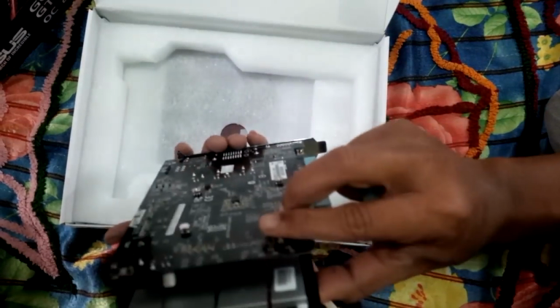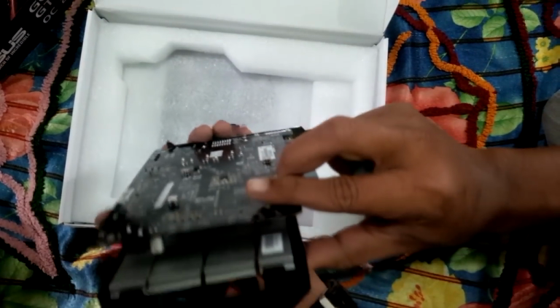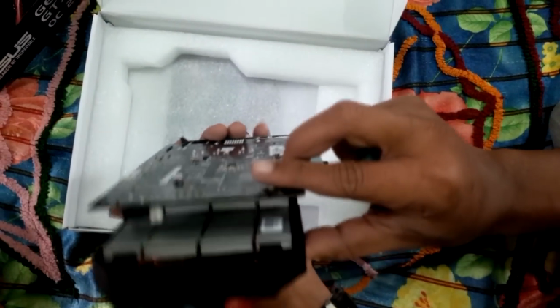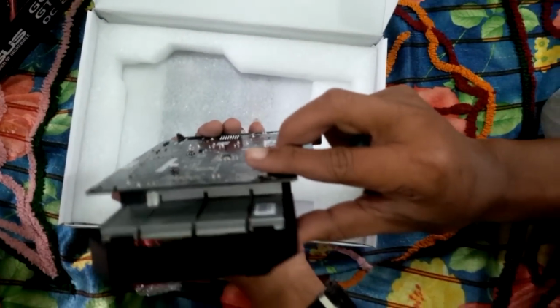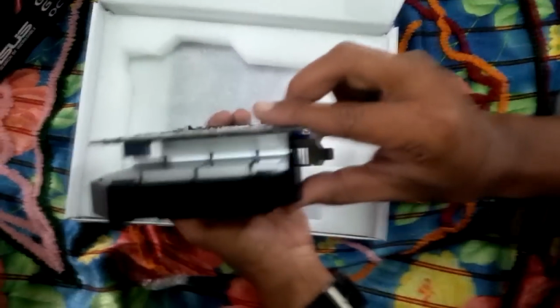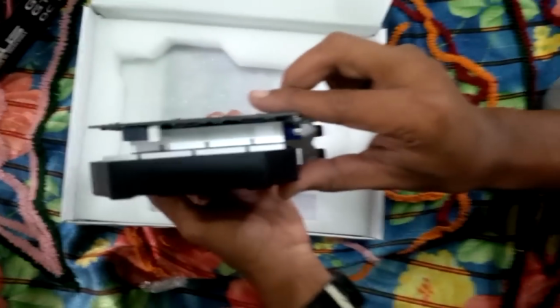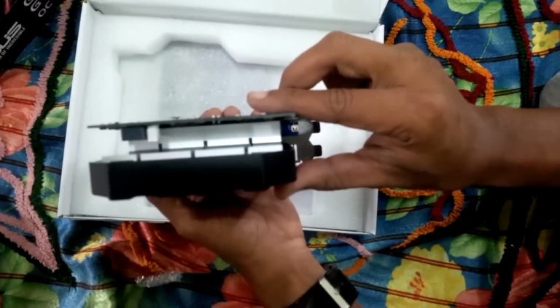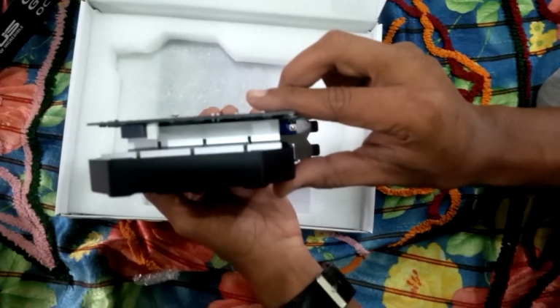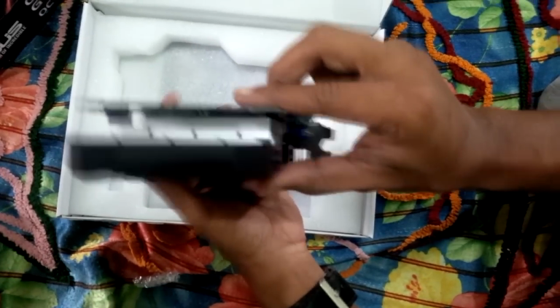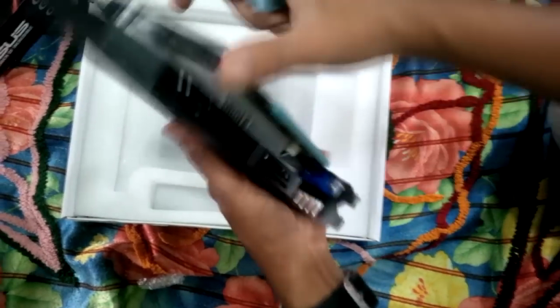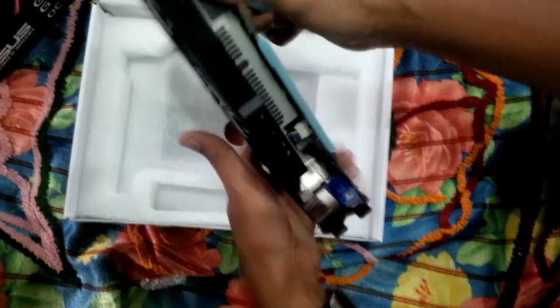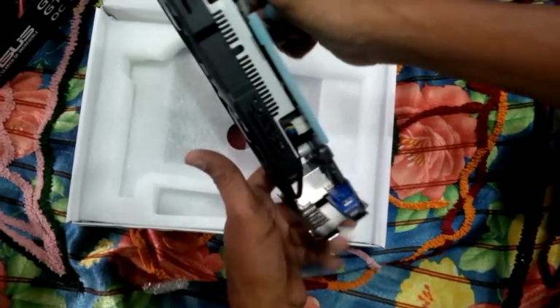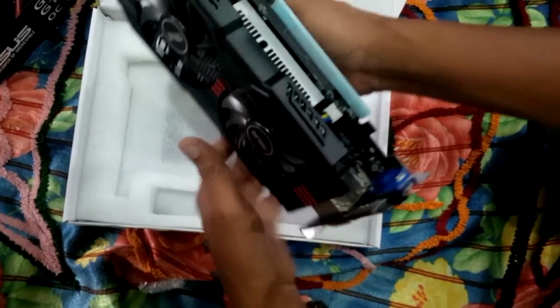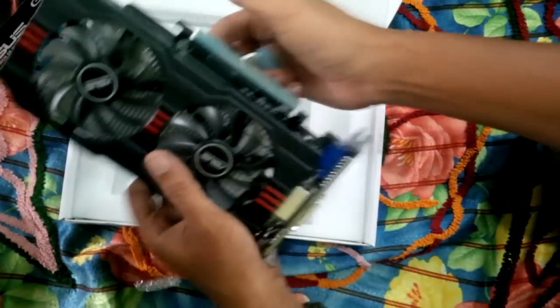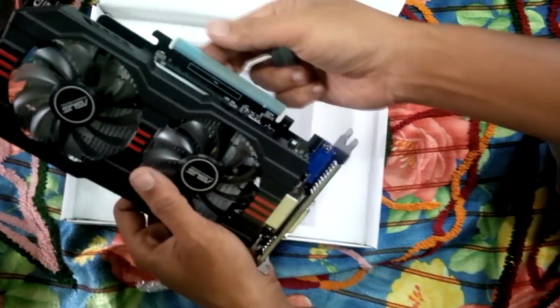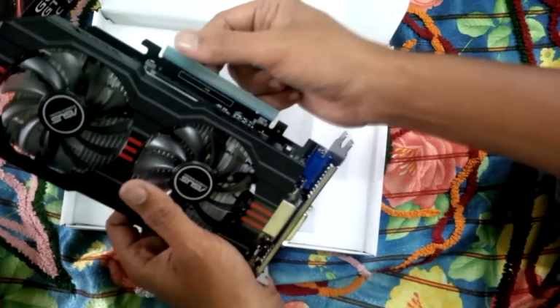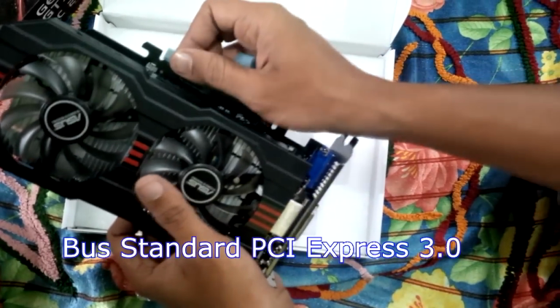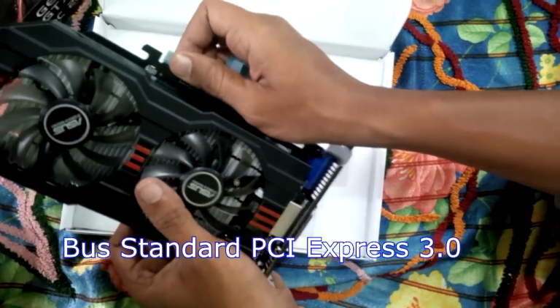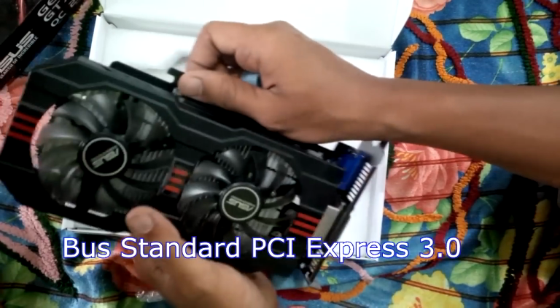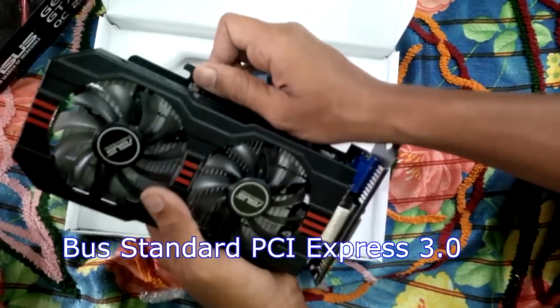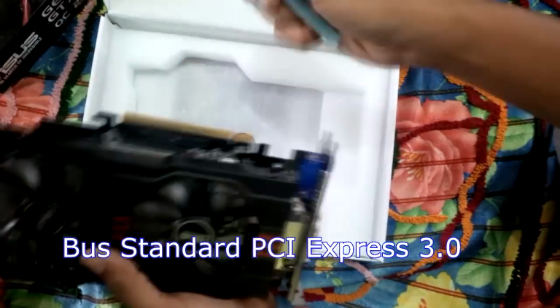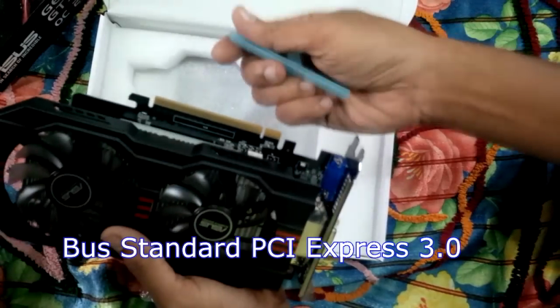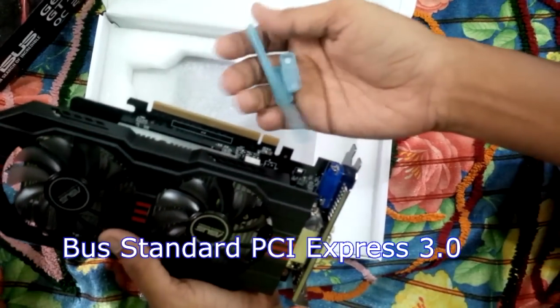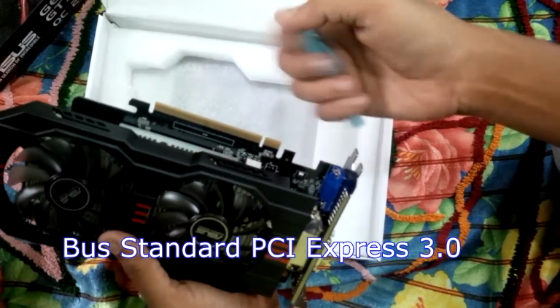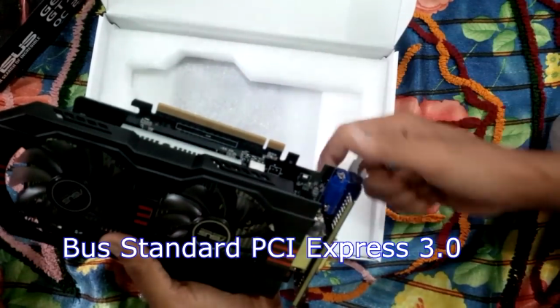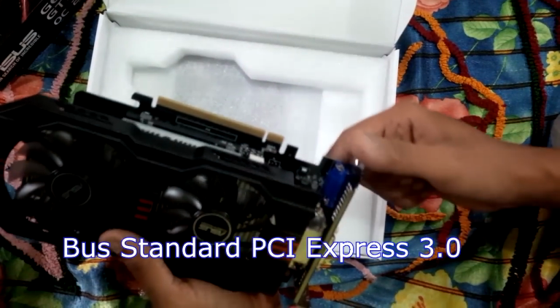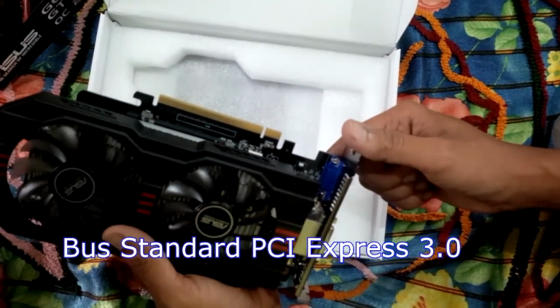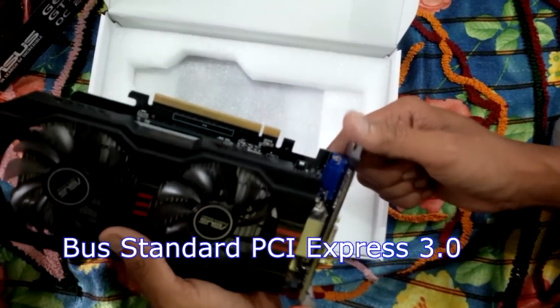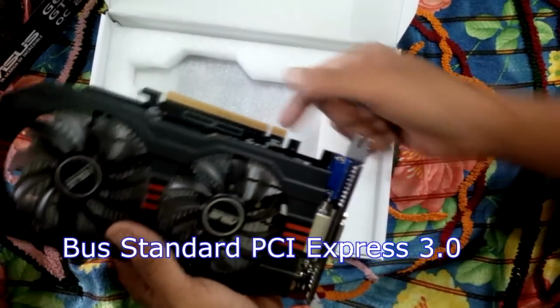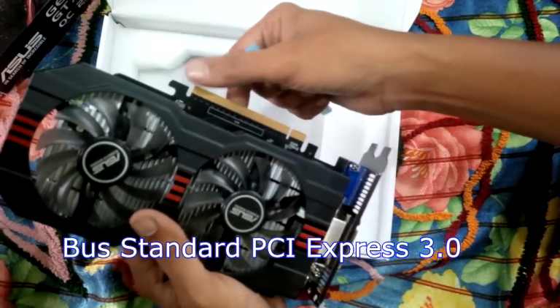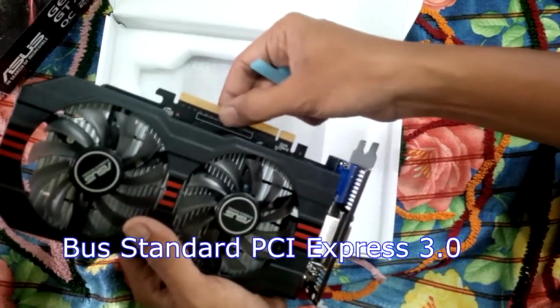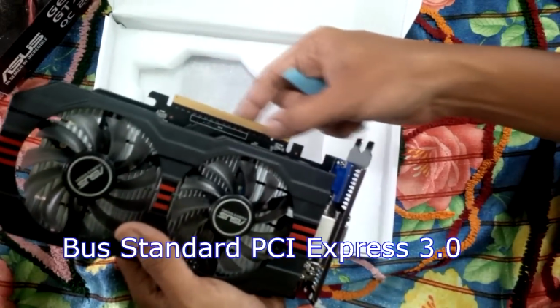Taking a look around the card, you can see we have just a single 6-pin PCI power connector. It's interesting to see that Asus has chosen to place it towards the front of the card instead of the back.